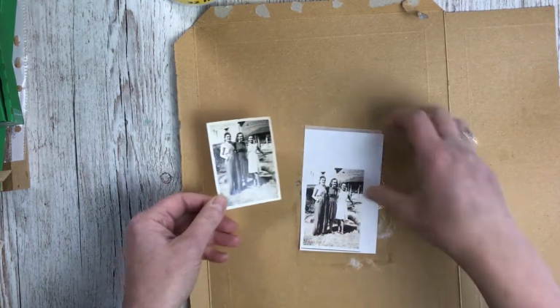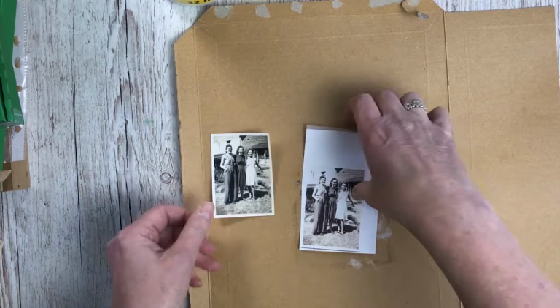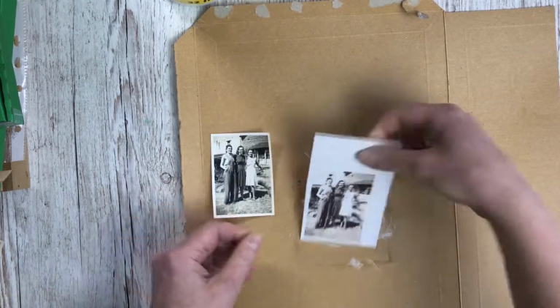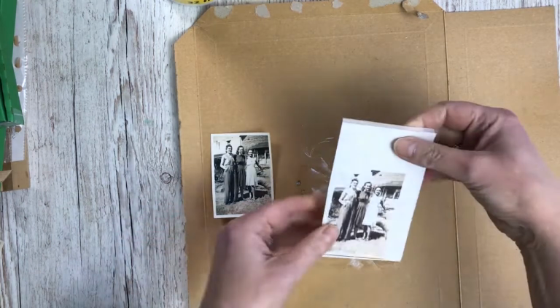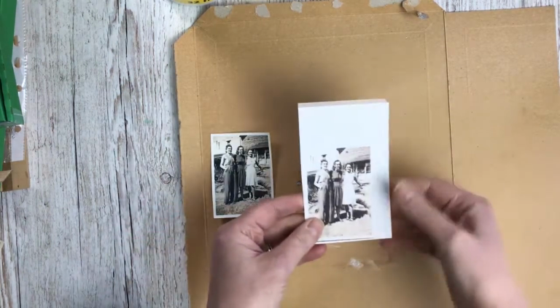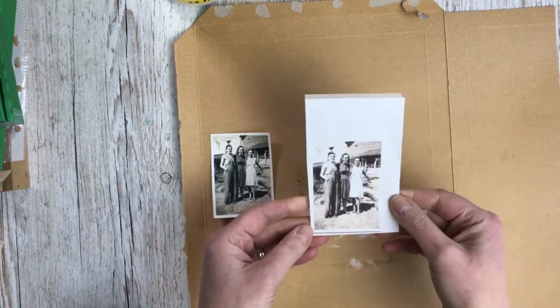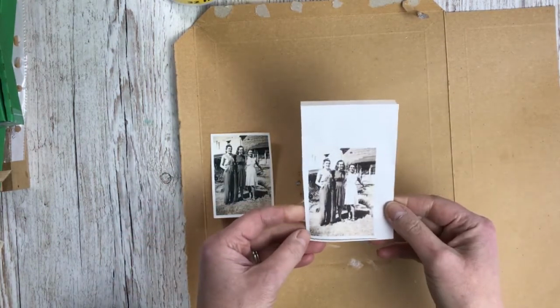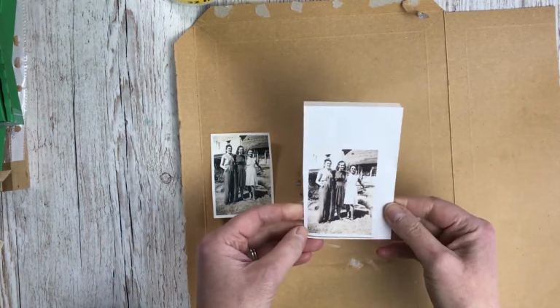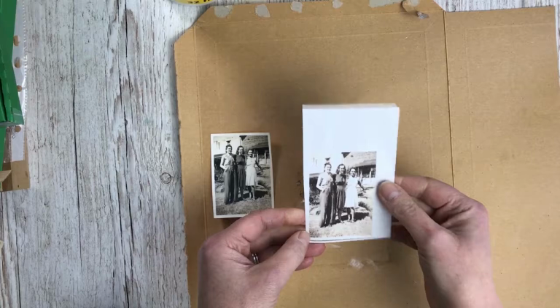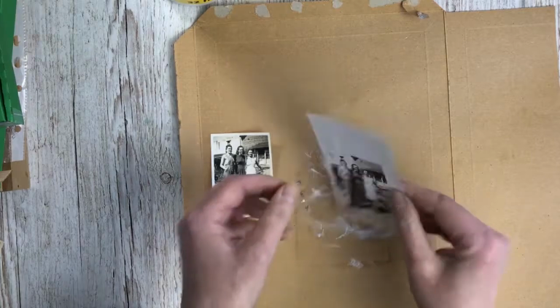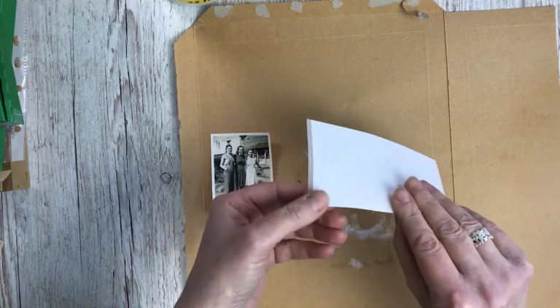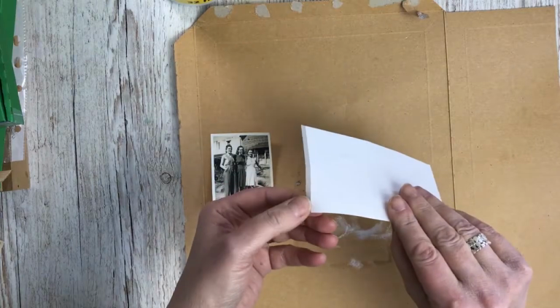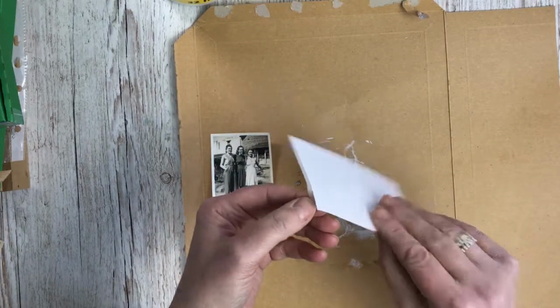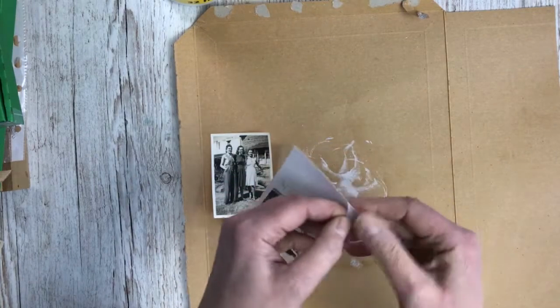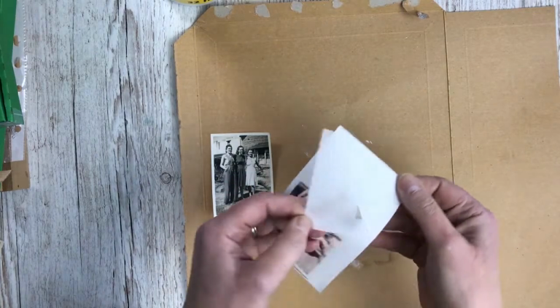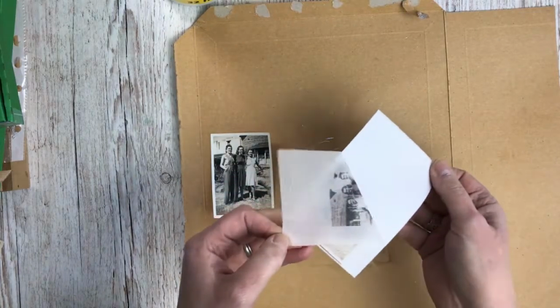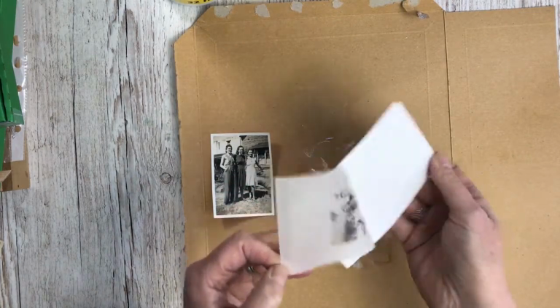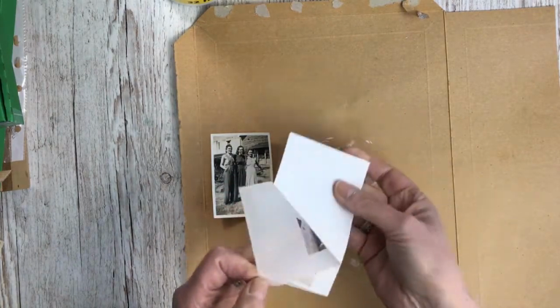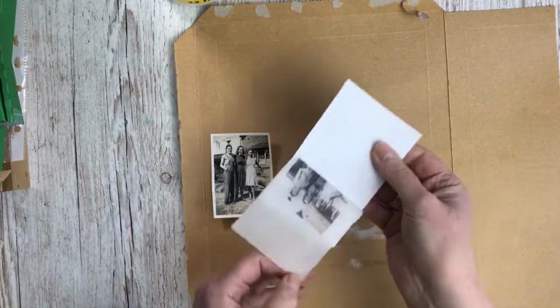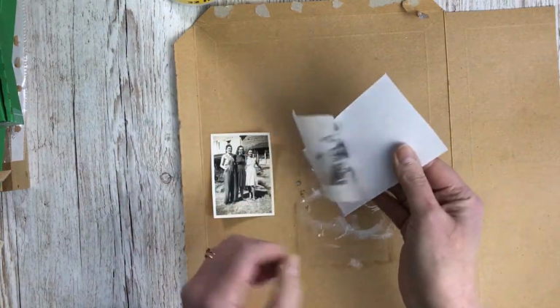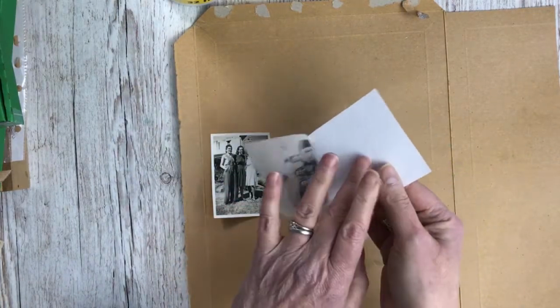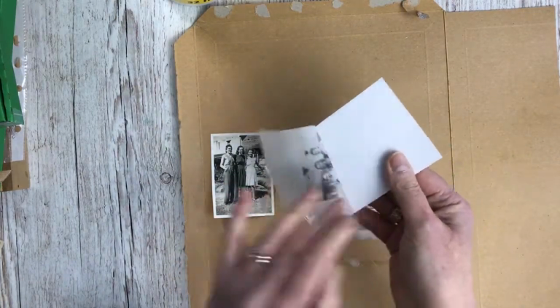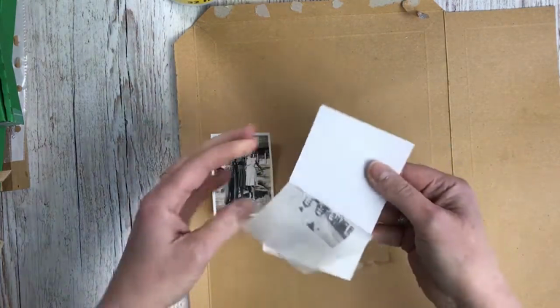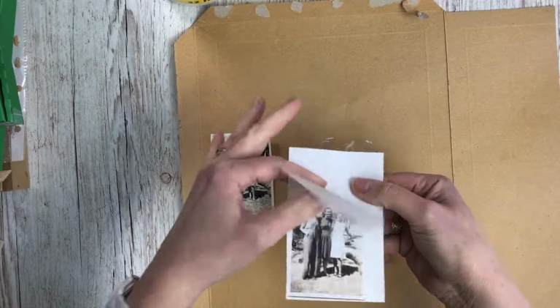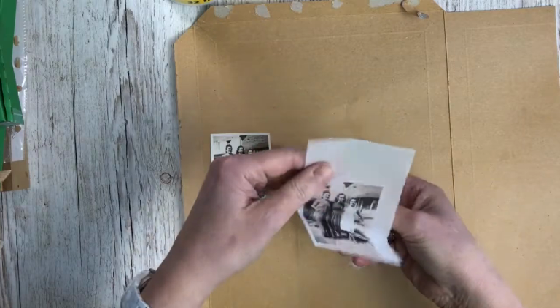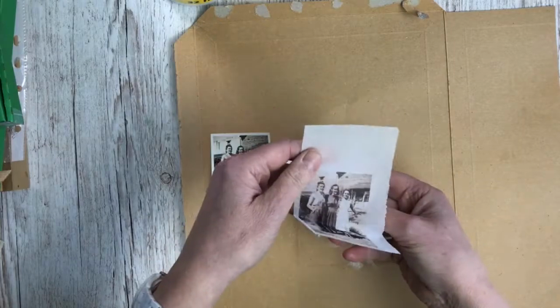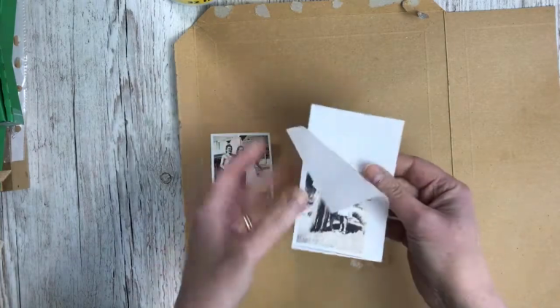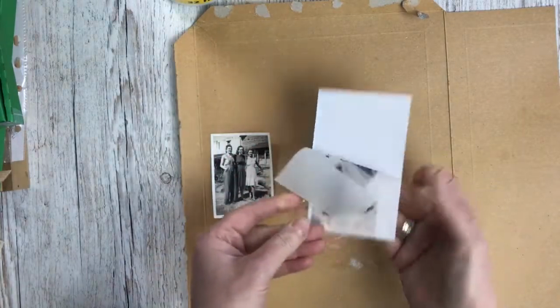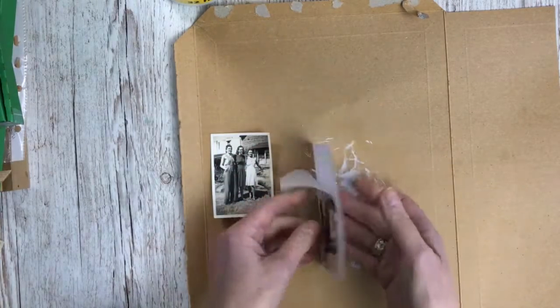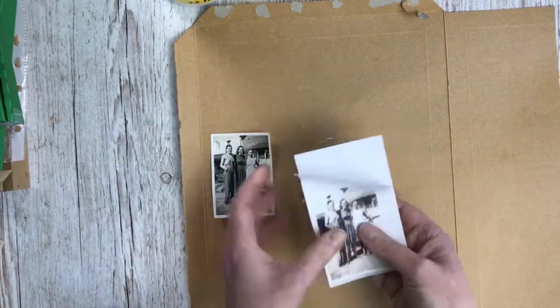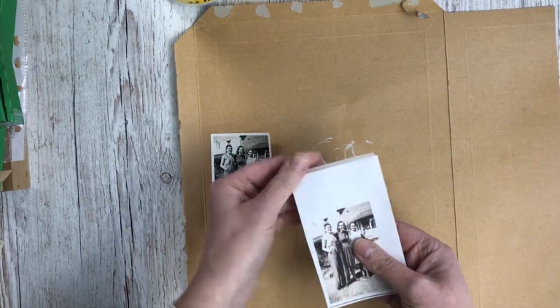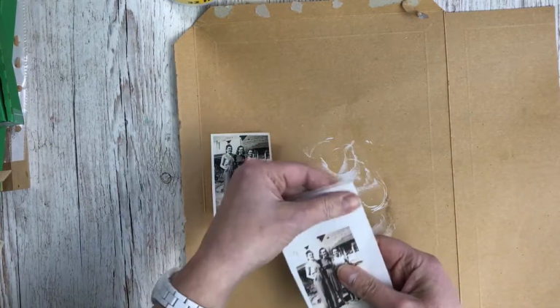I've printed it and cut it out of my tissue paper, and because it's repositionable spray mount I can just peel the tissue off. I'll leave it on there for now.